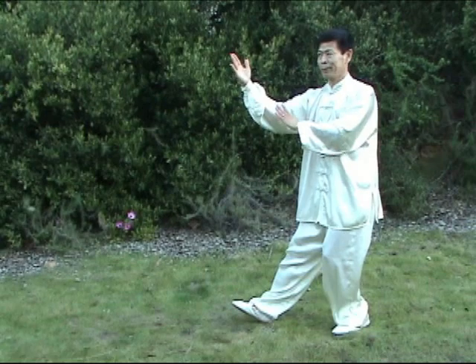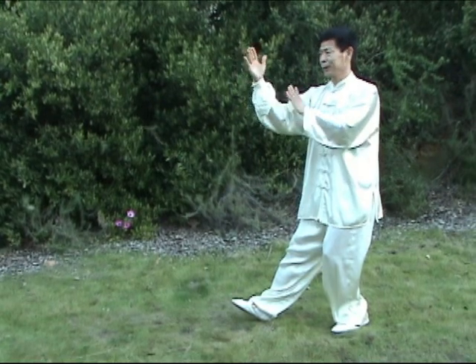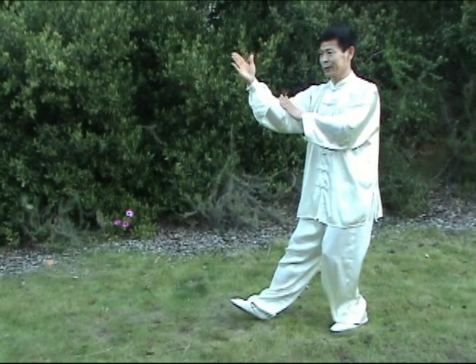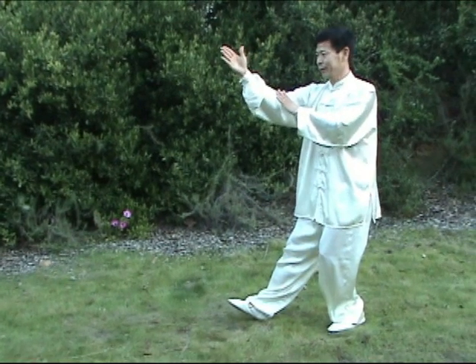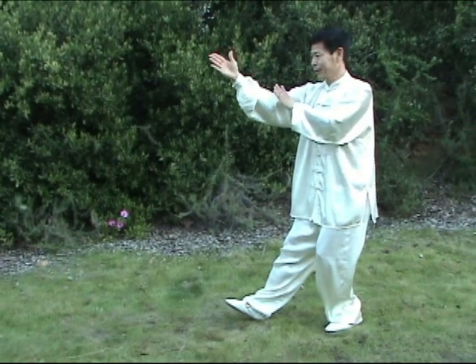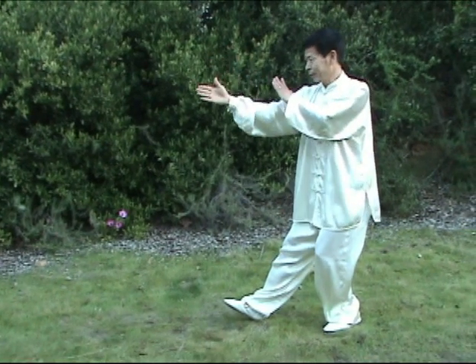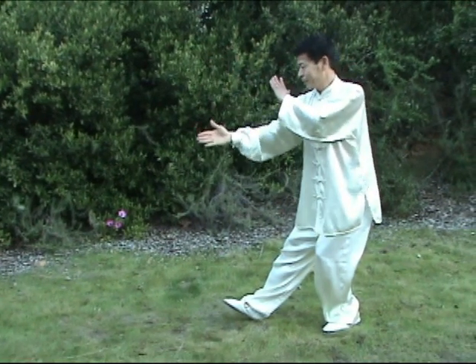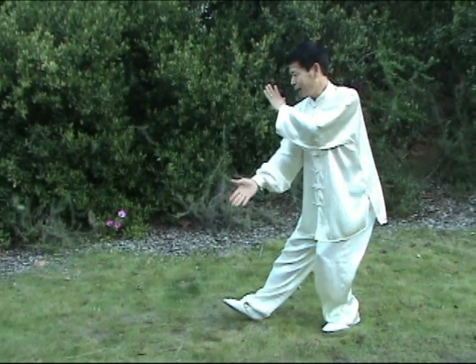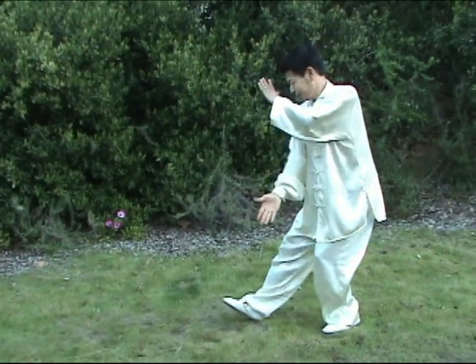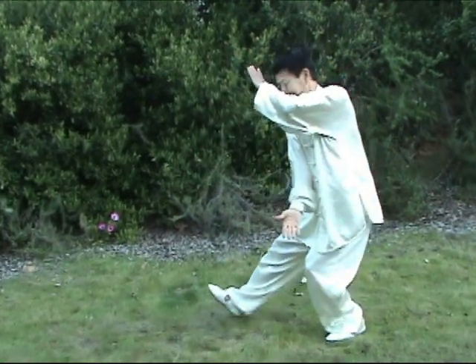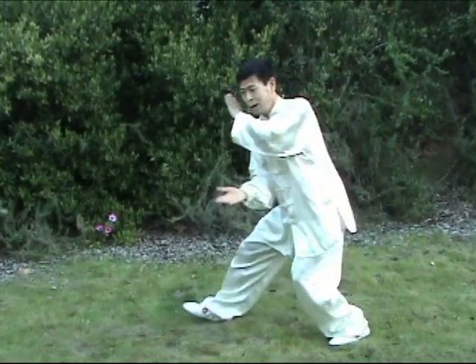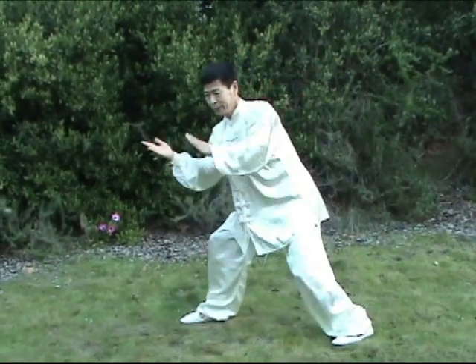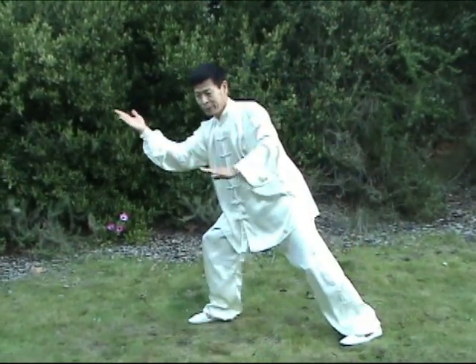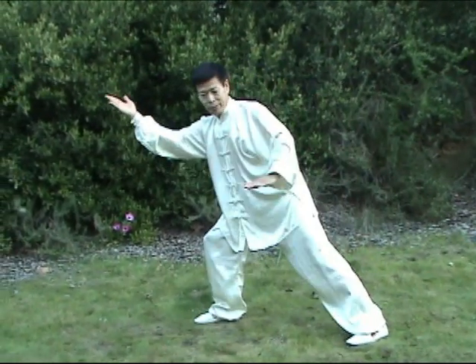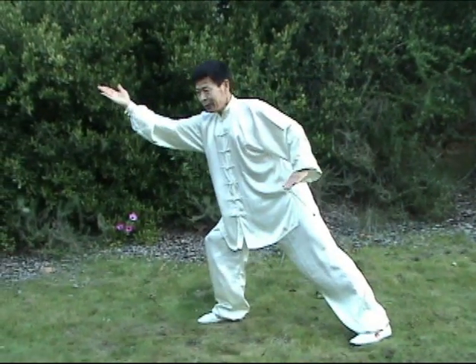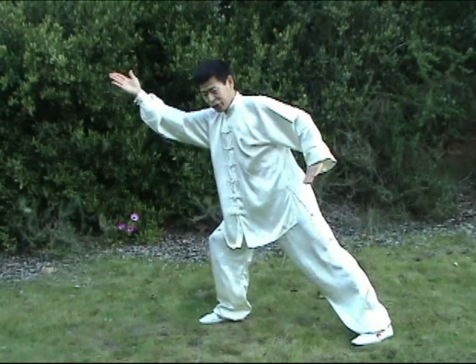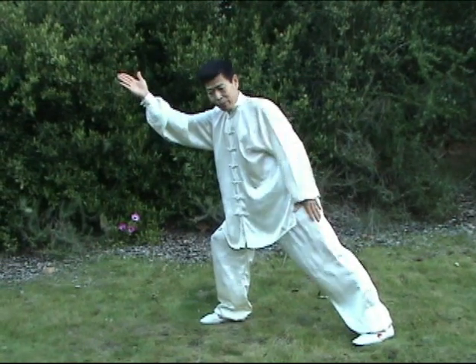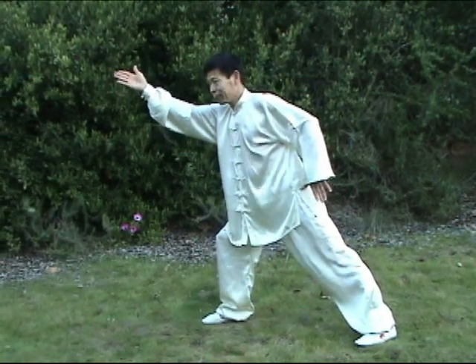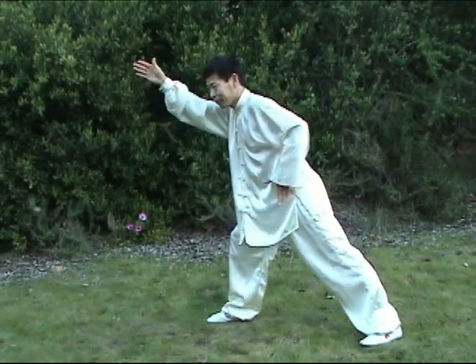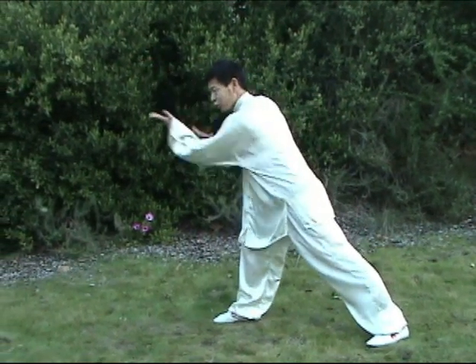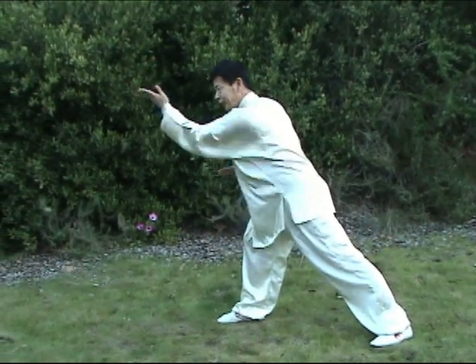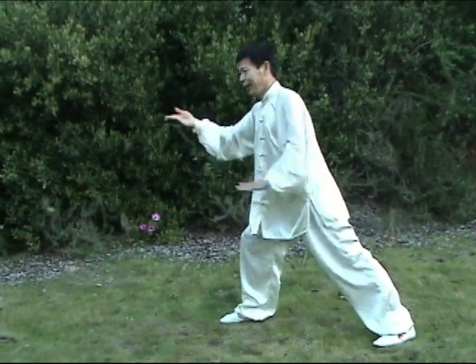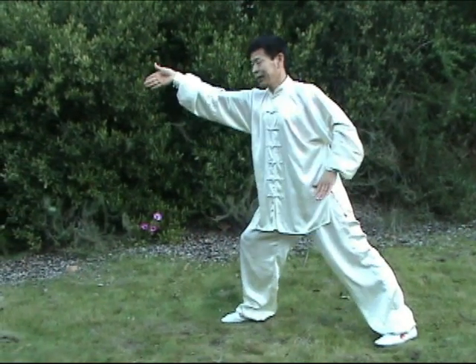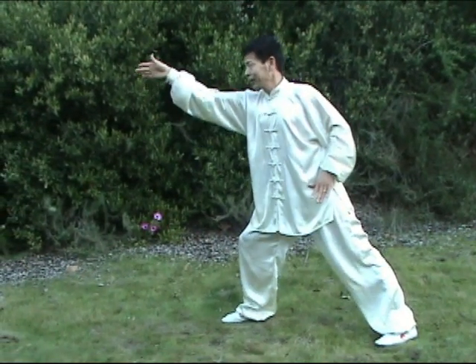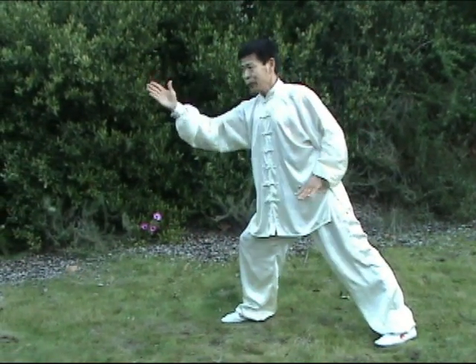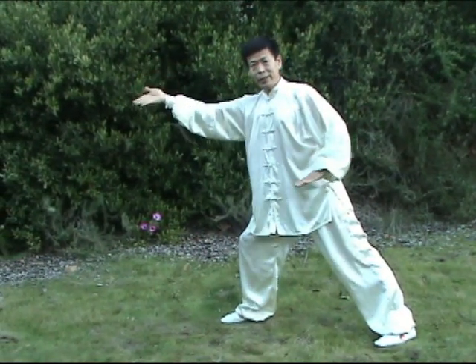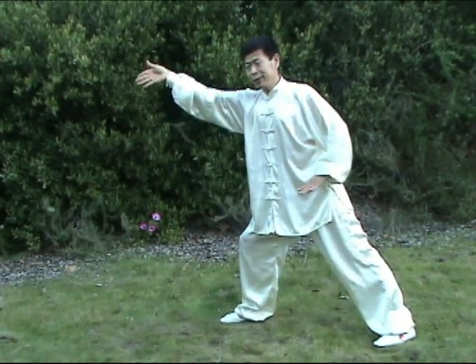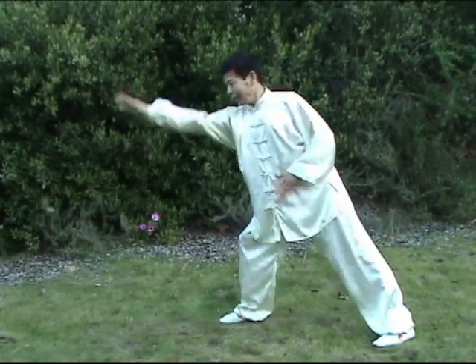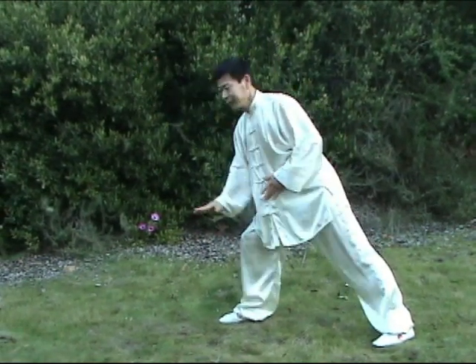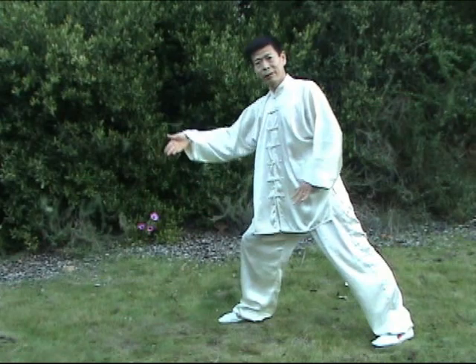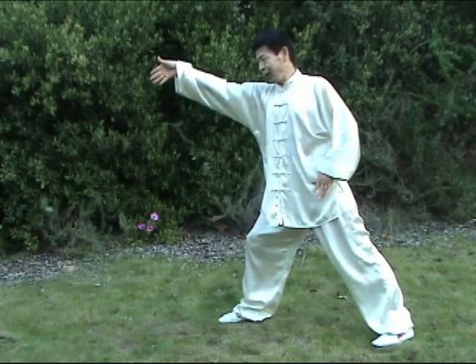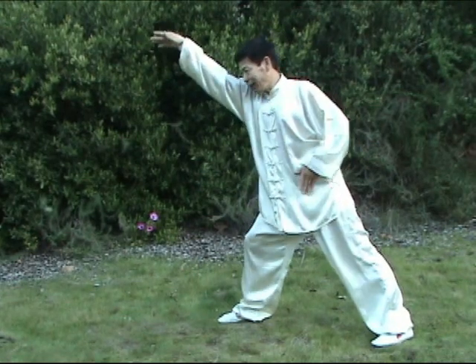Defense, block, open. Then 上步 (step forward), 穿 (thread), 蓋 (cover), jump. Right hand is a guide, block down.